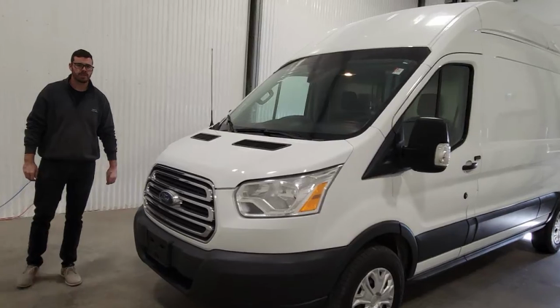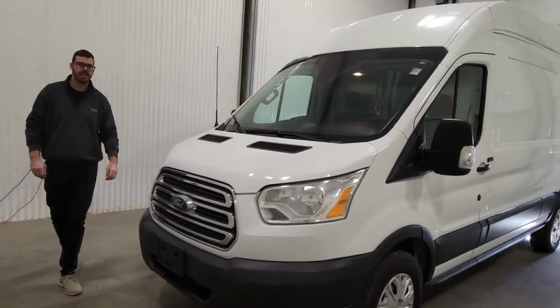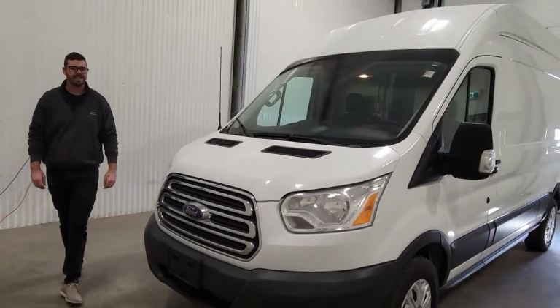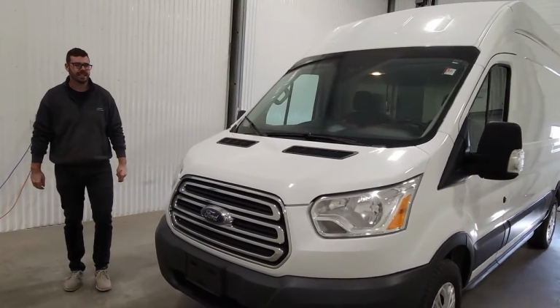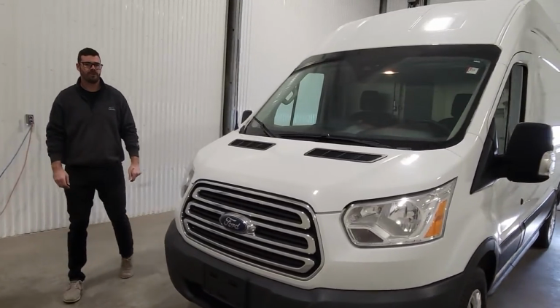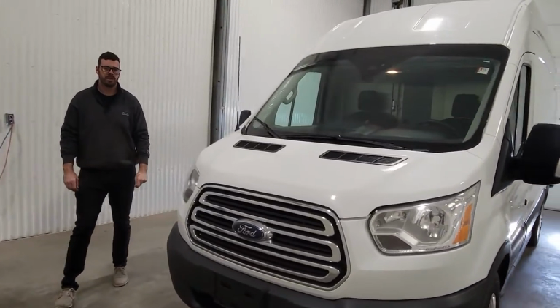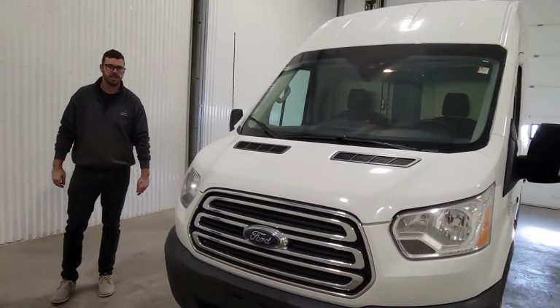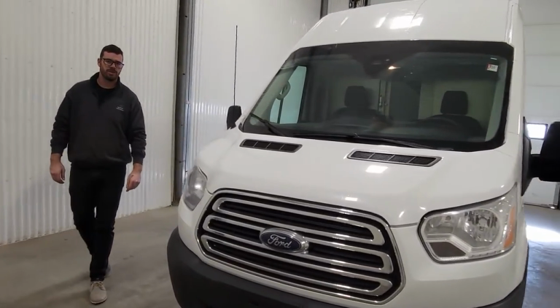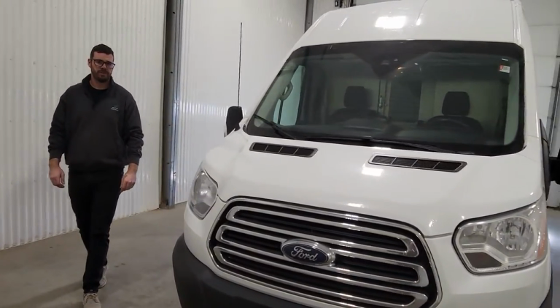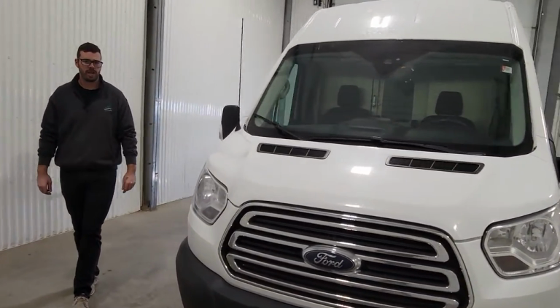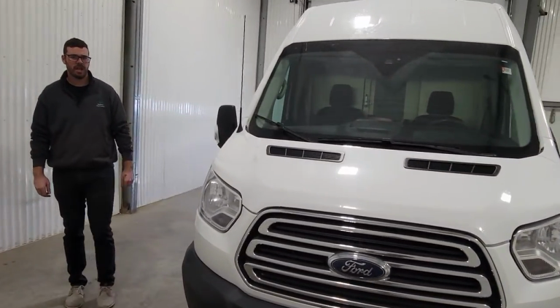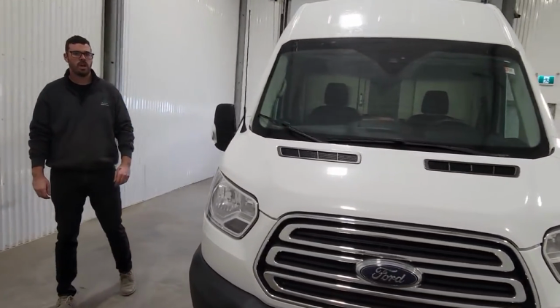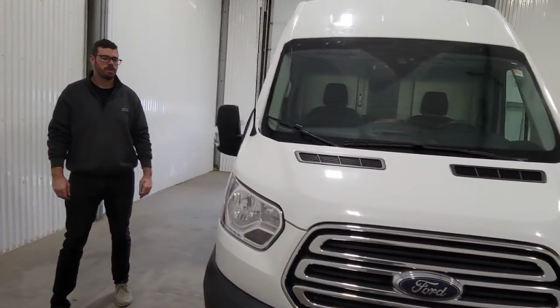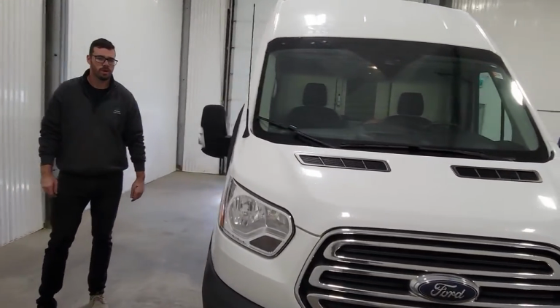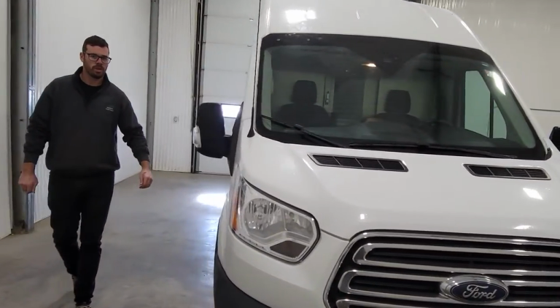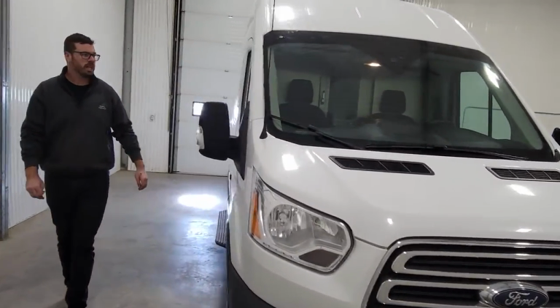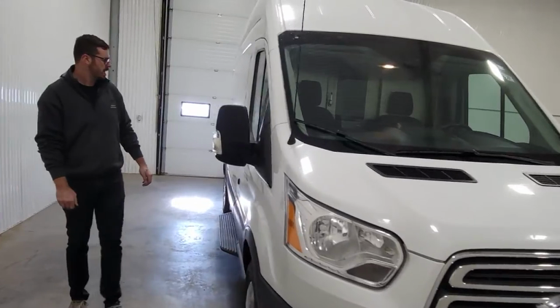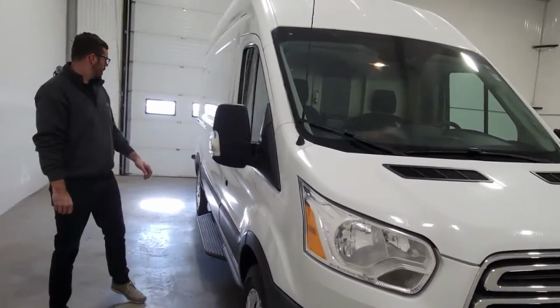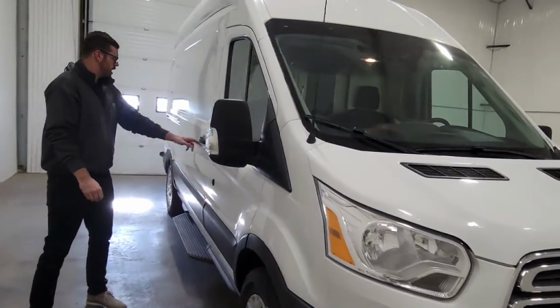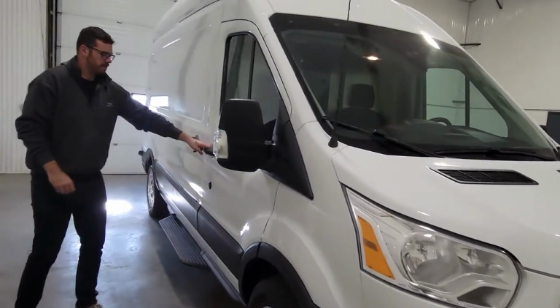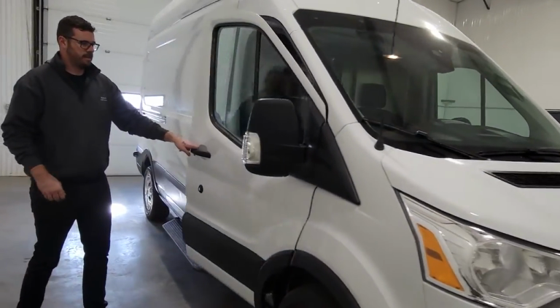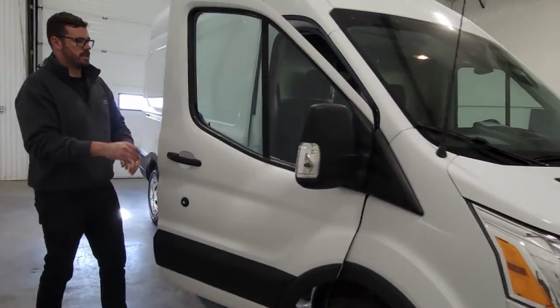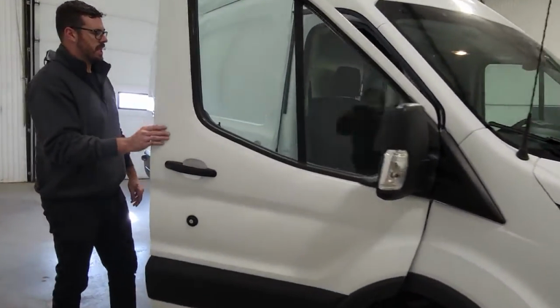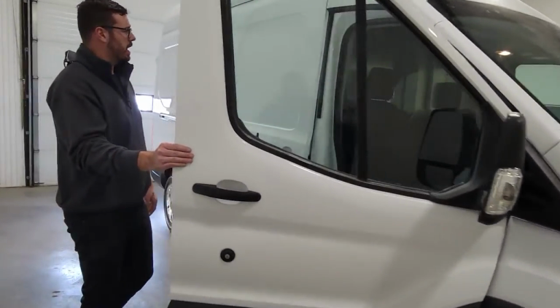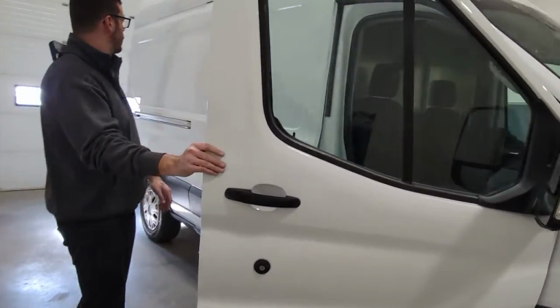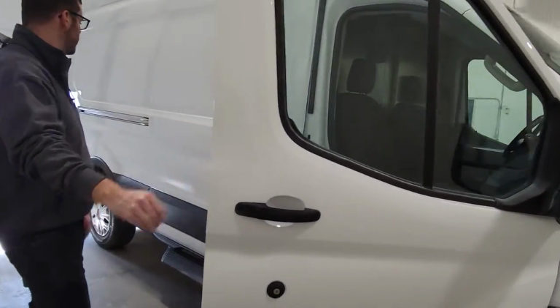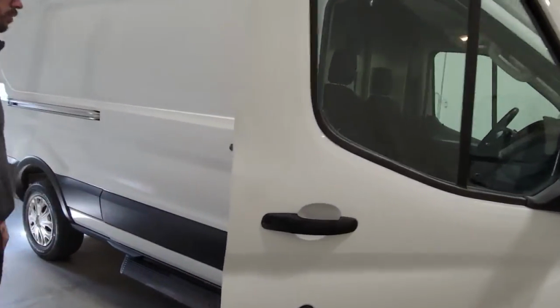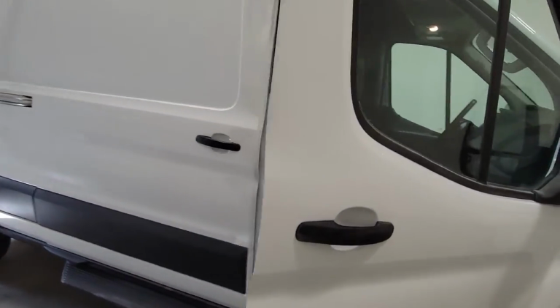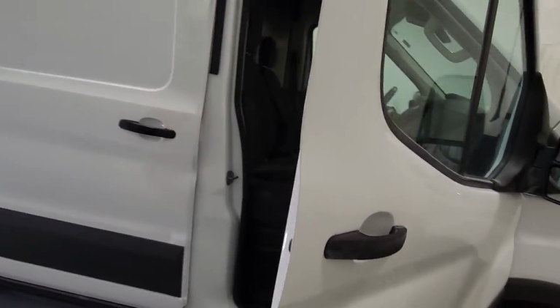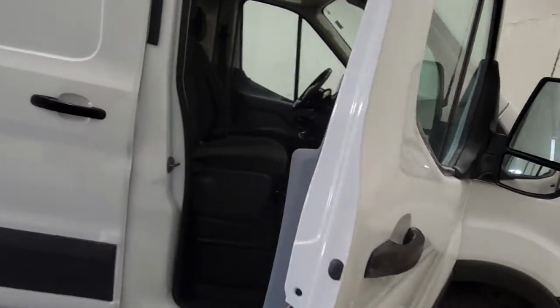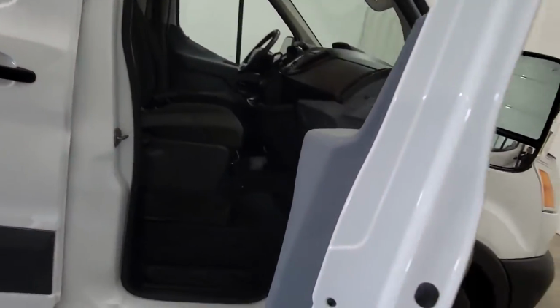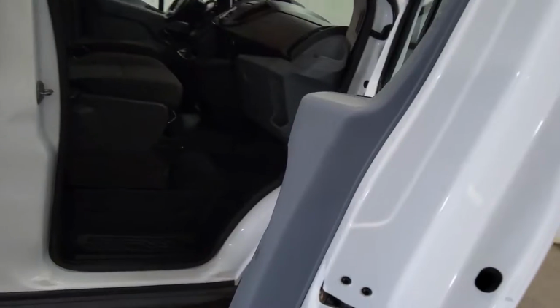It's a 2018 Ford T-250 Transit van with 220K. This is a medium roof, medium length model.